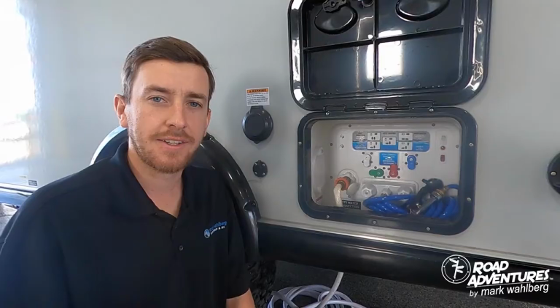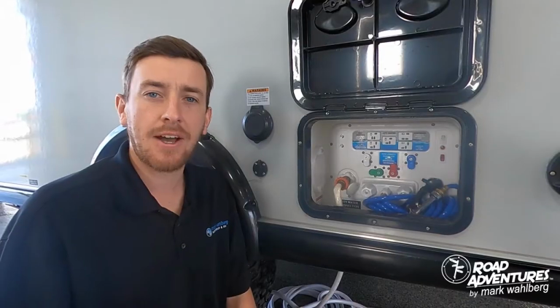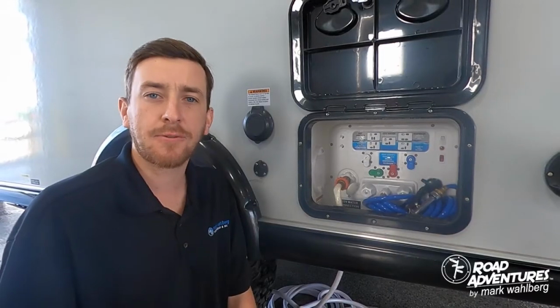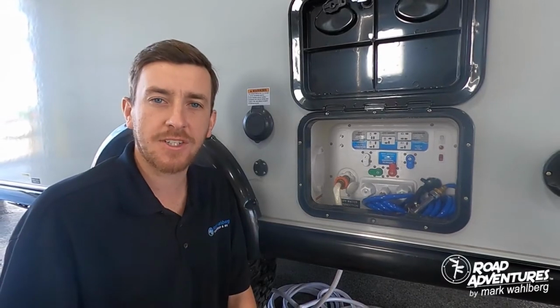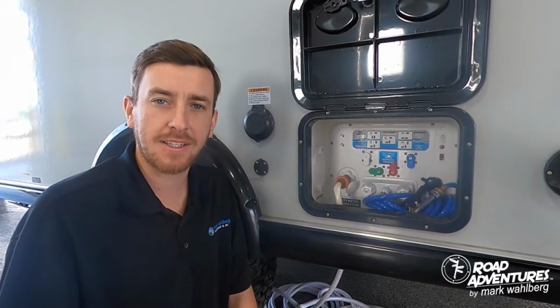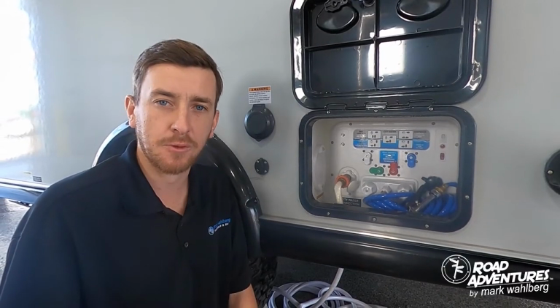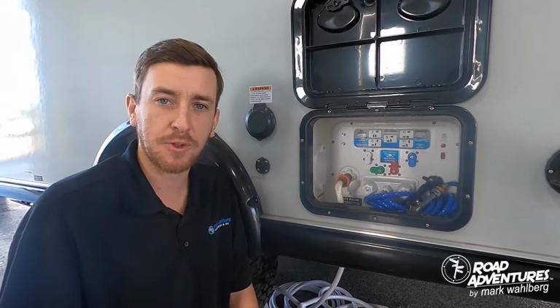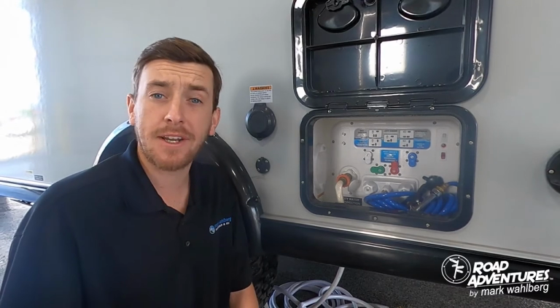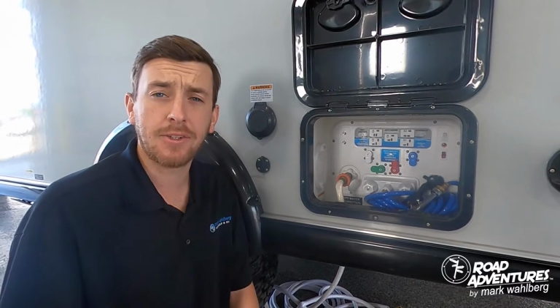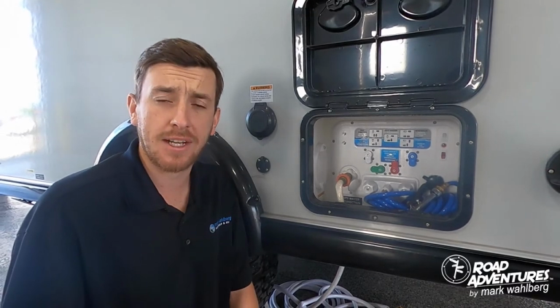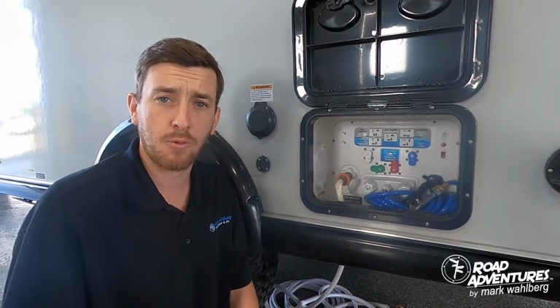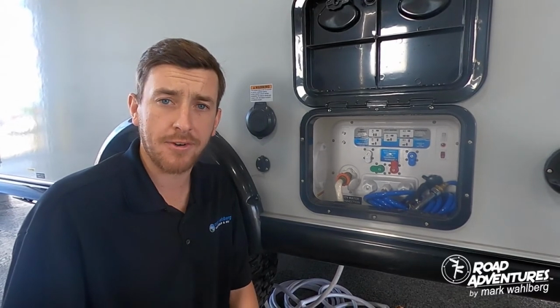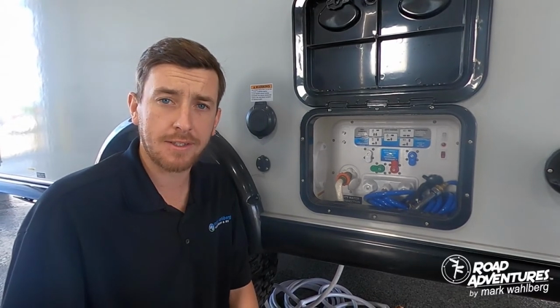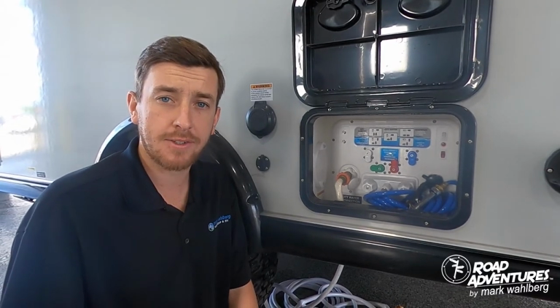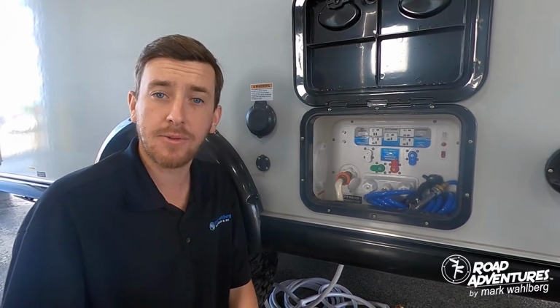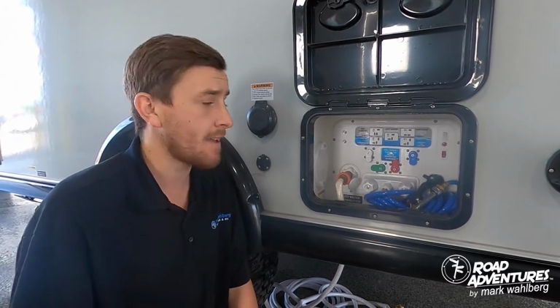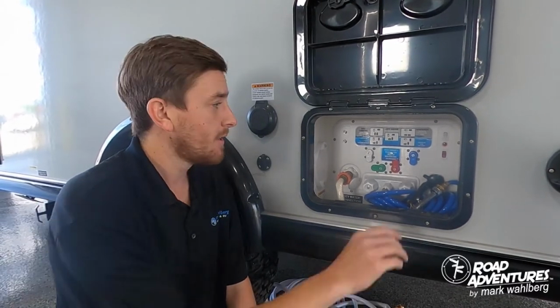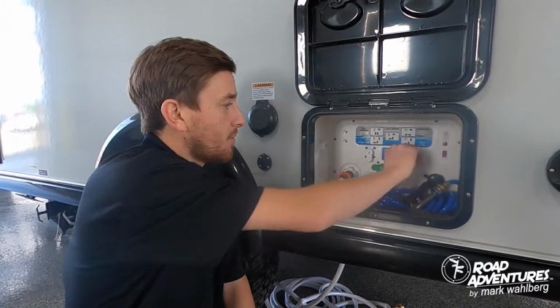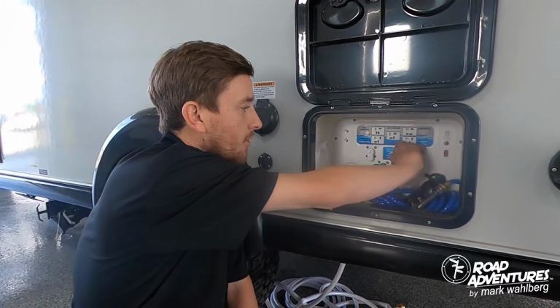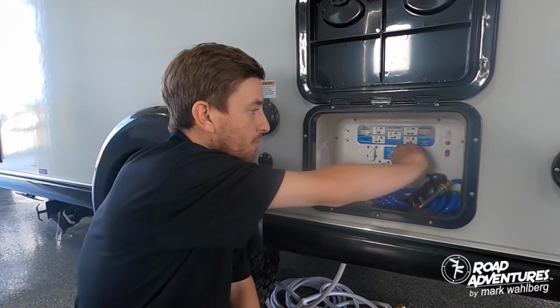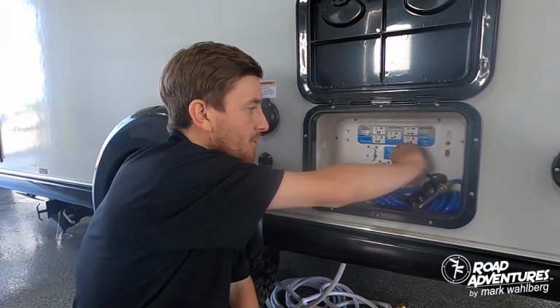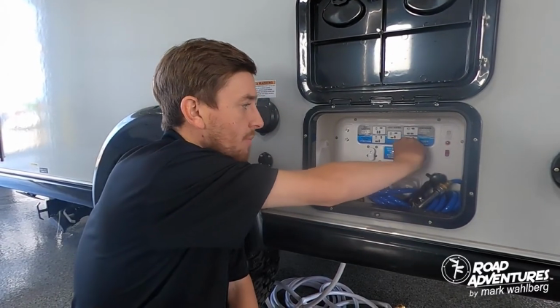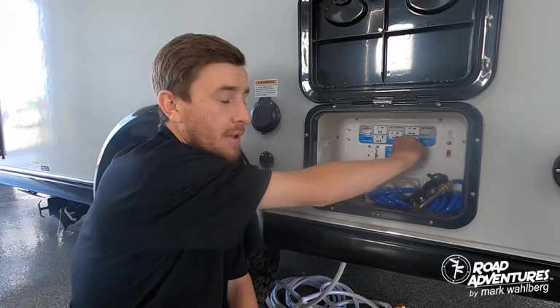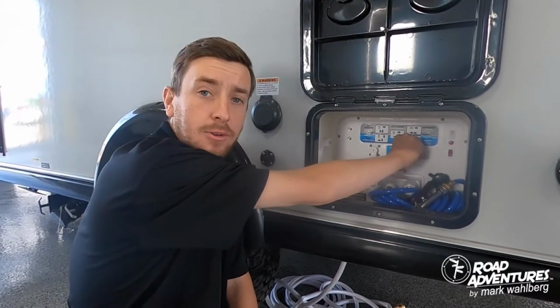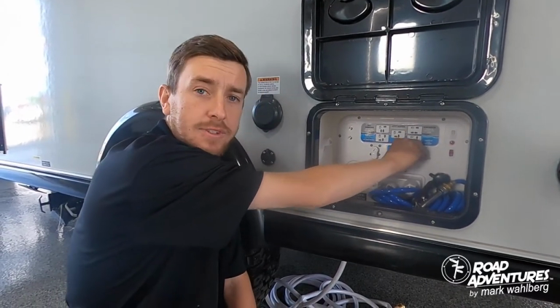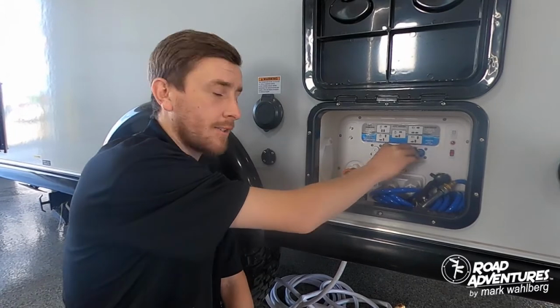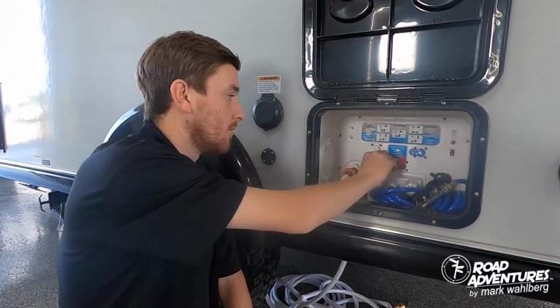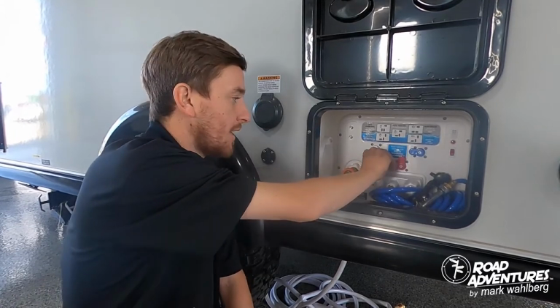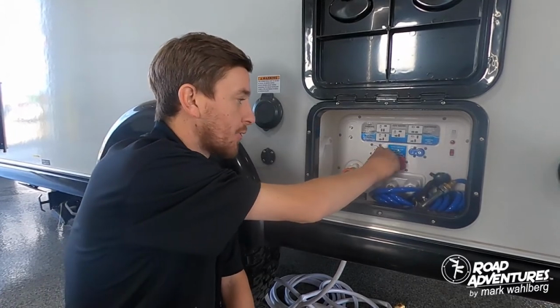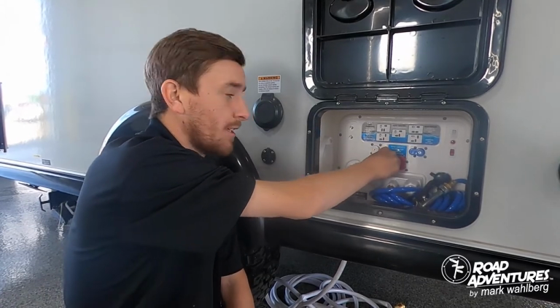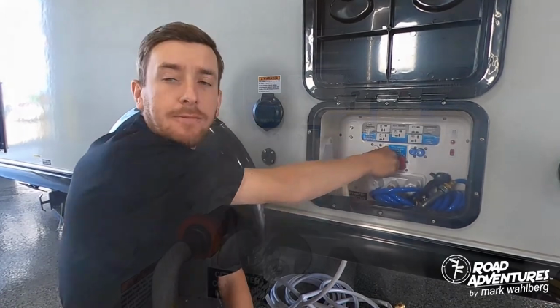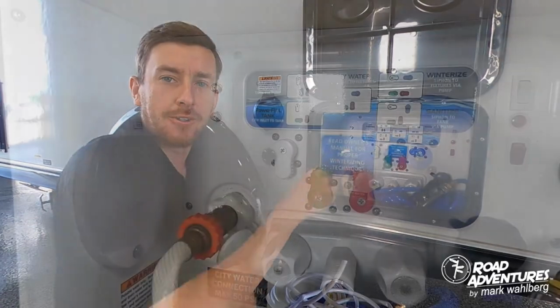Now that your fresh tank is full, you're ready to utilize the water in it. To do that, simply turn the blue knob back to horizontal and the green to vertical.